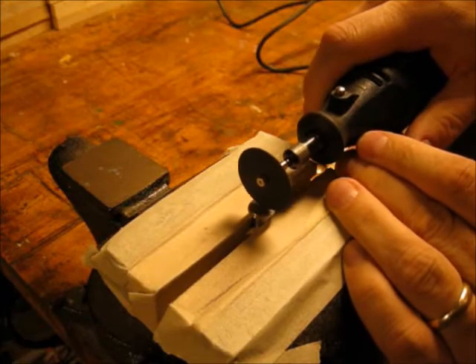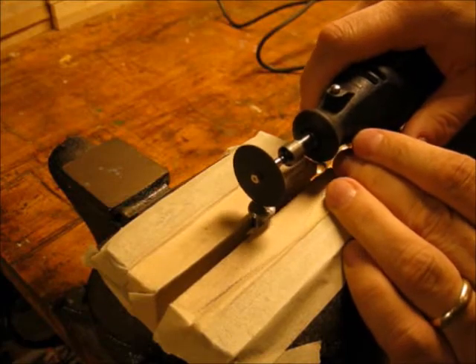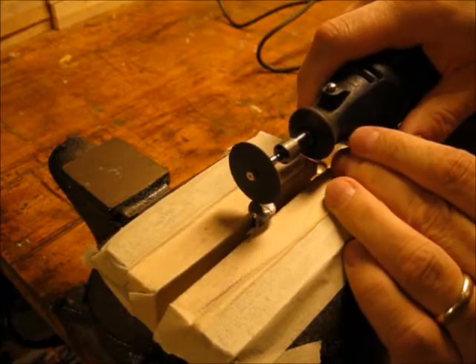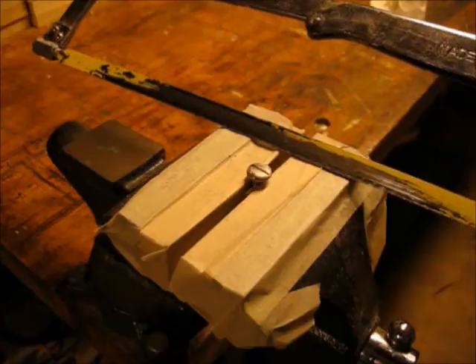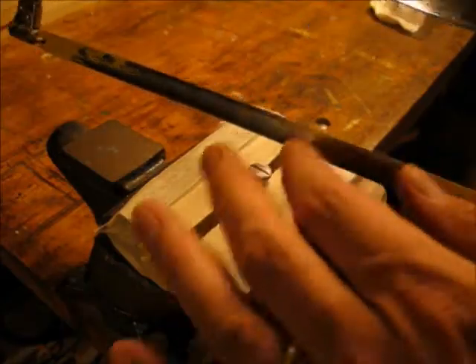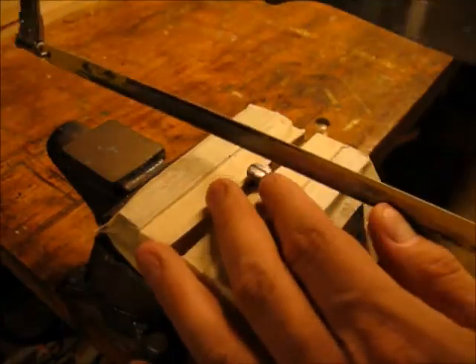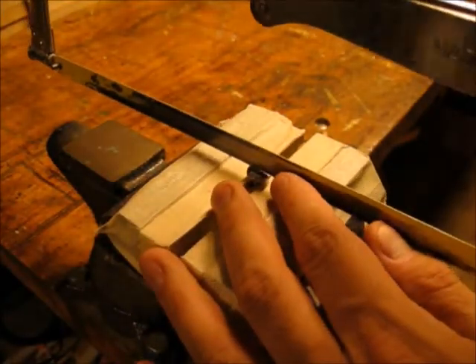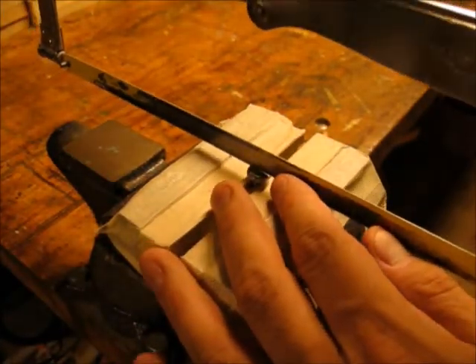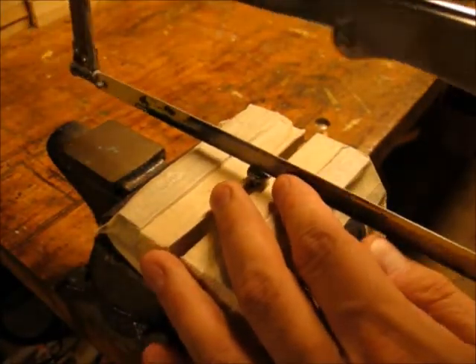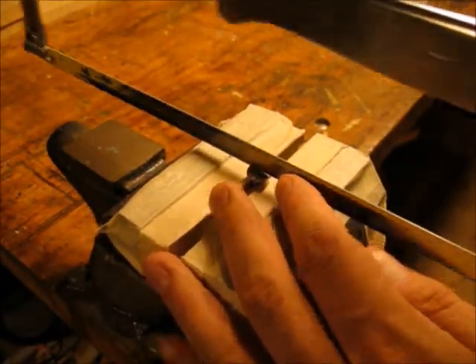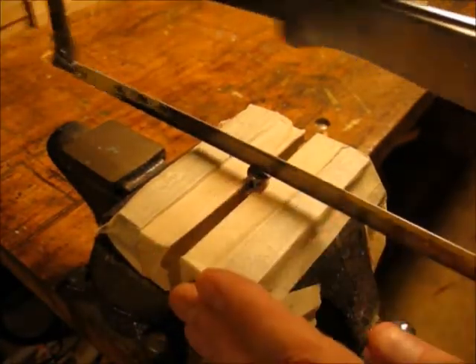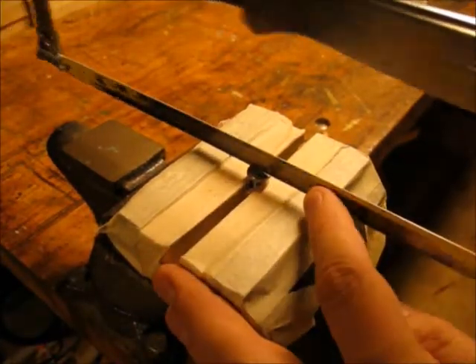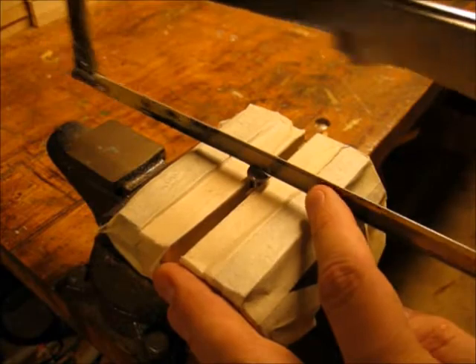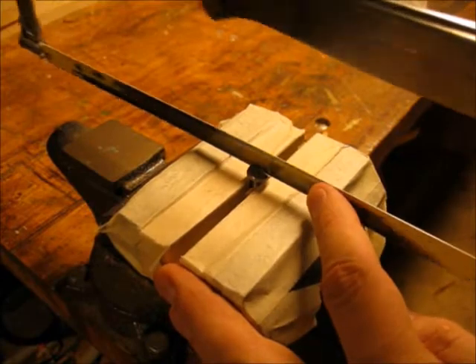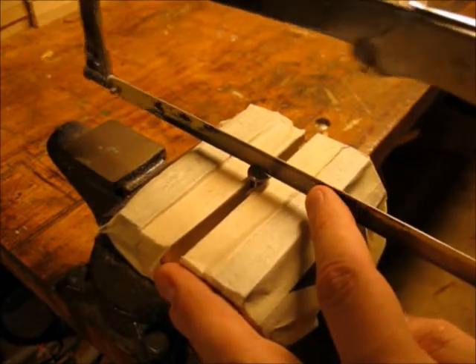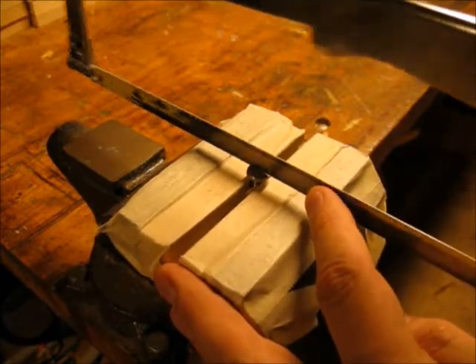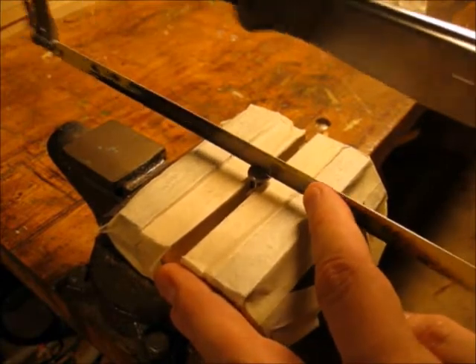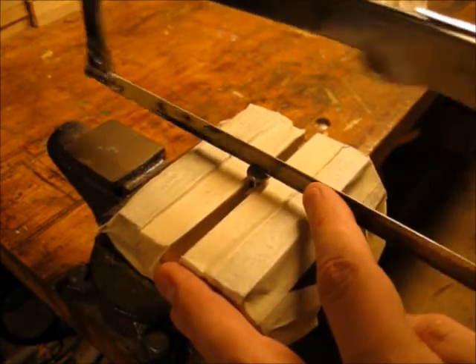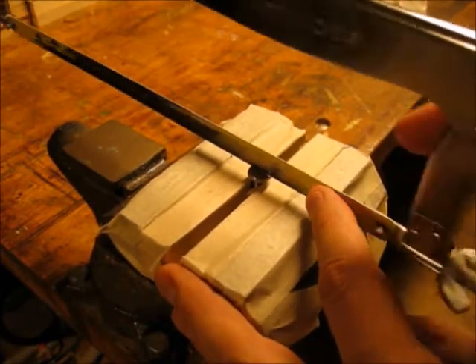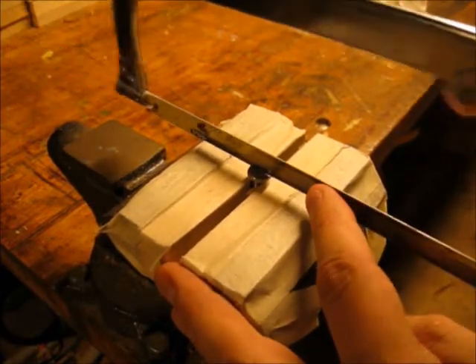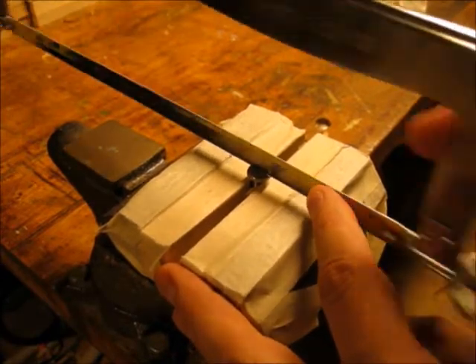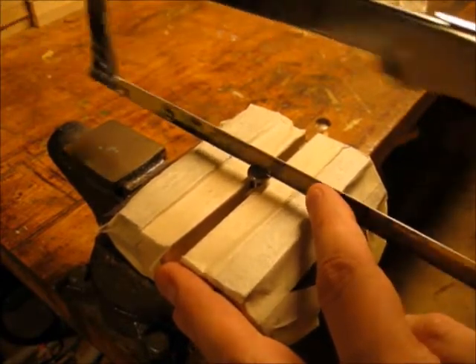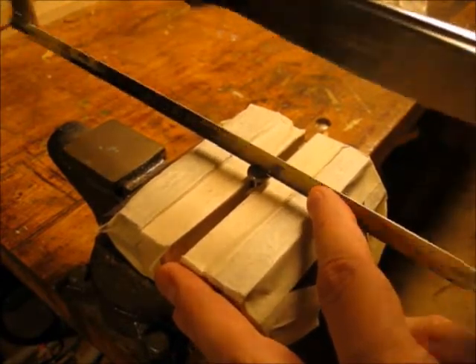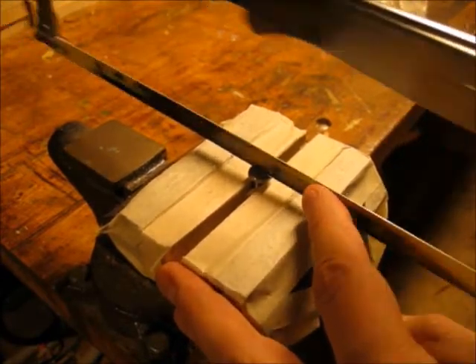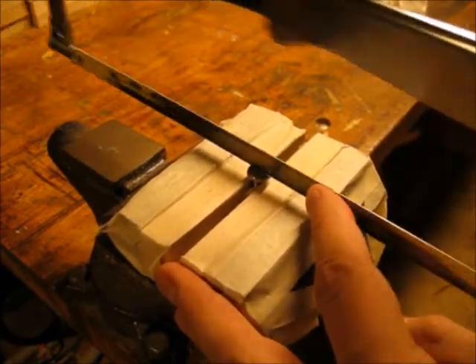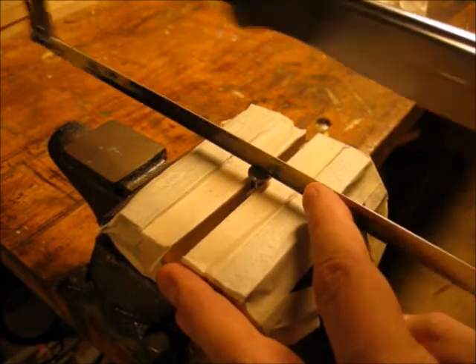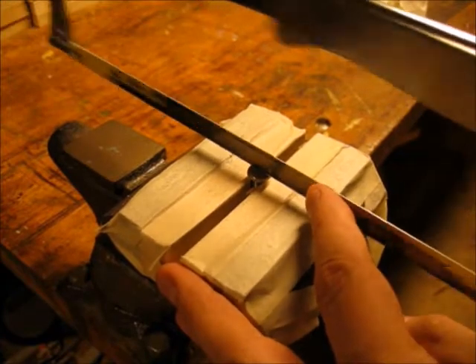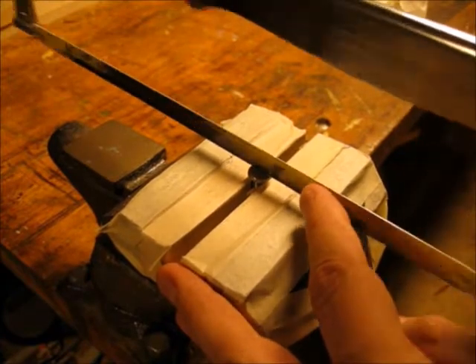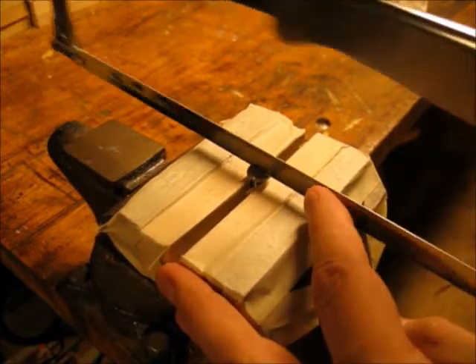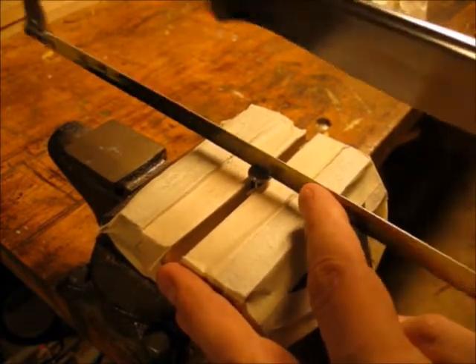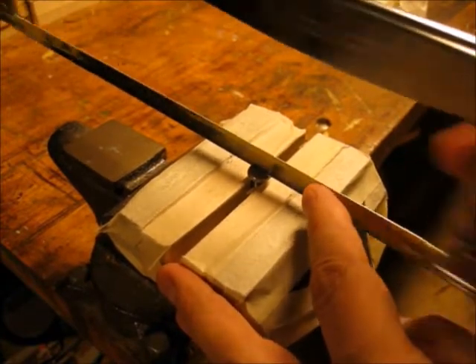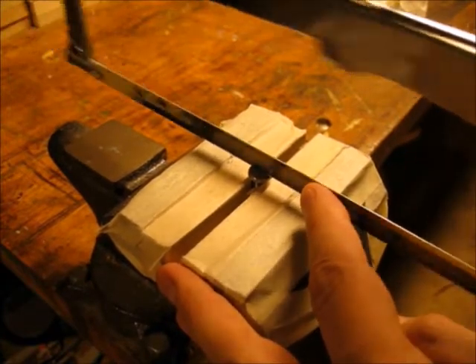So I went to plan B. I just took my hacksaw, followed the groove I already made, and opened it up with the hacksaw blade. This gave me a good-sized slot that more closely matched the barrel nut.